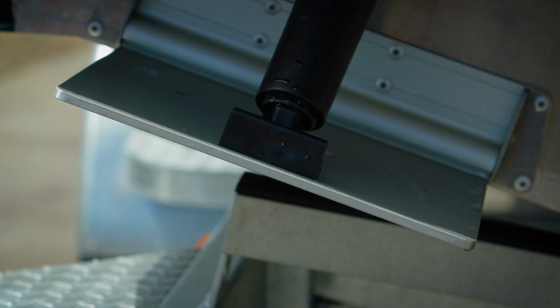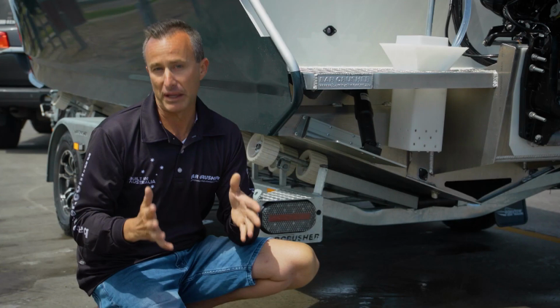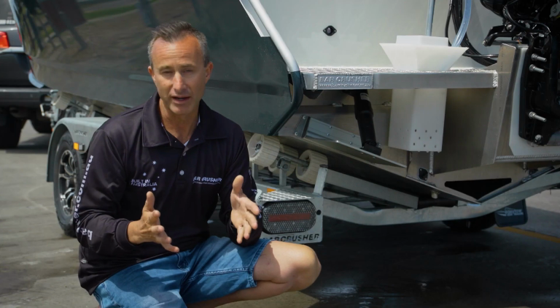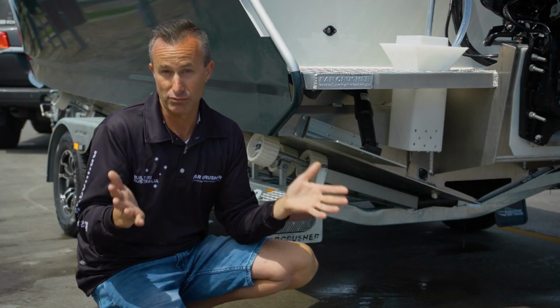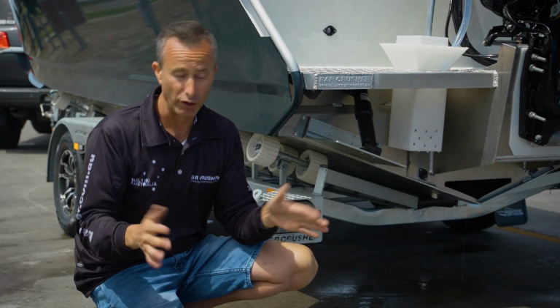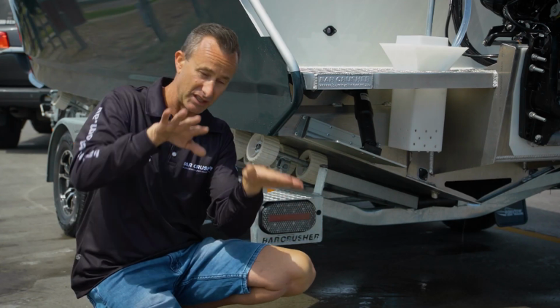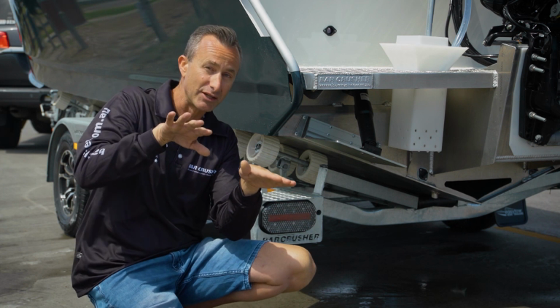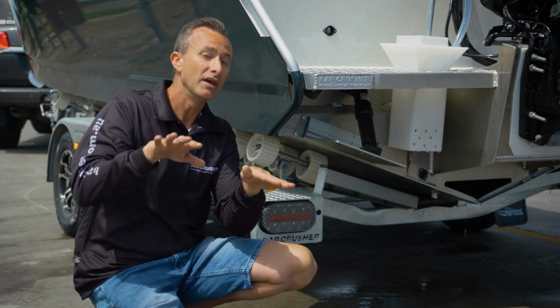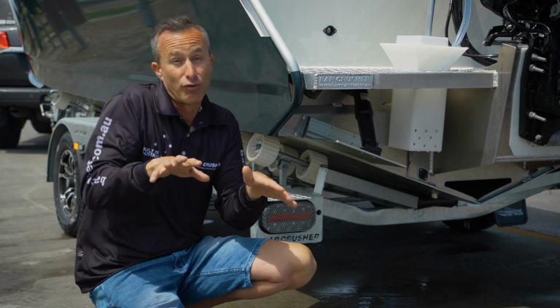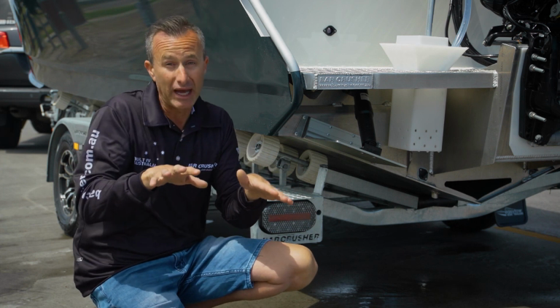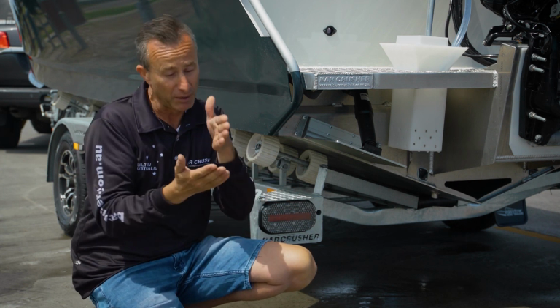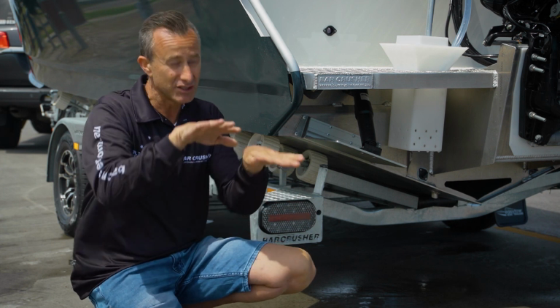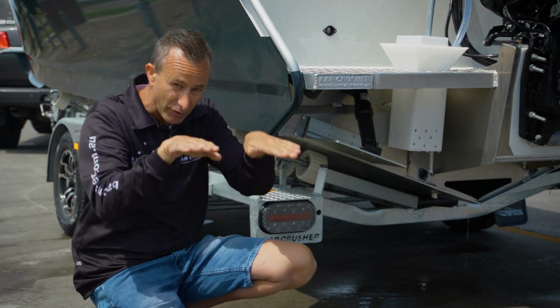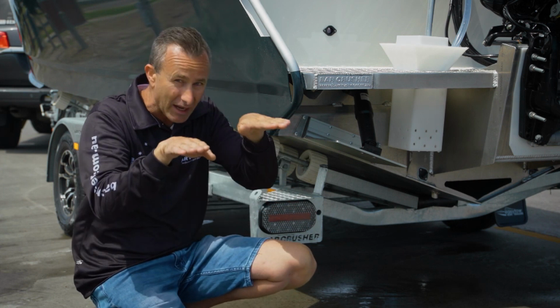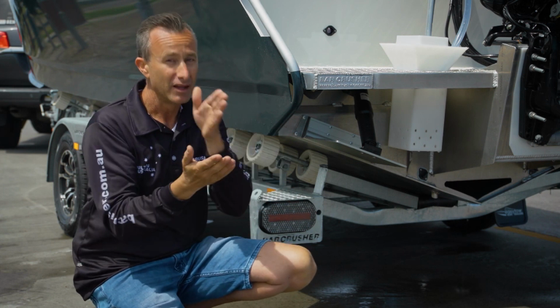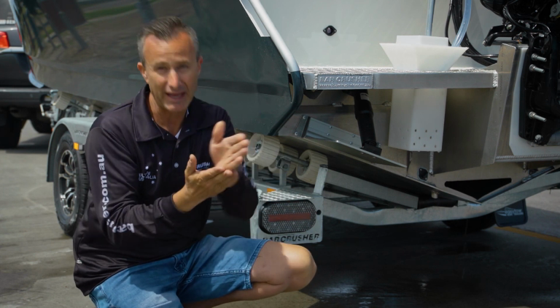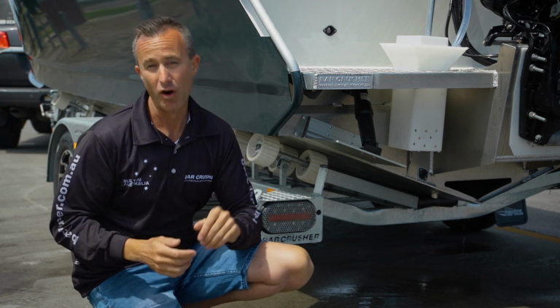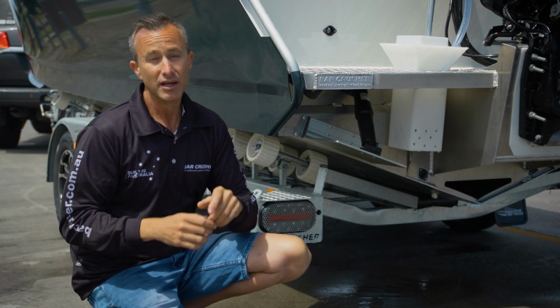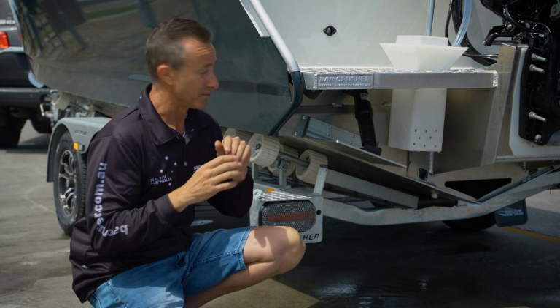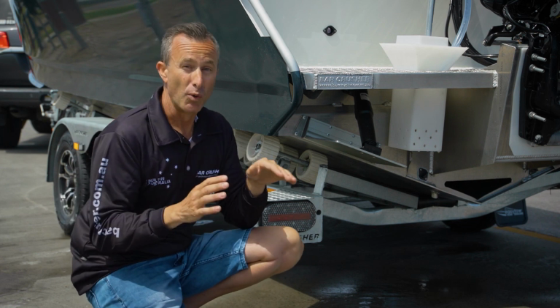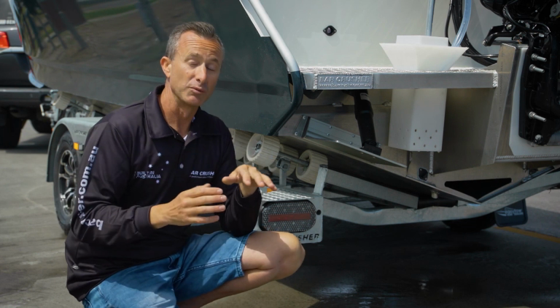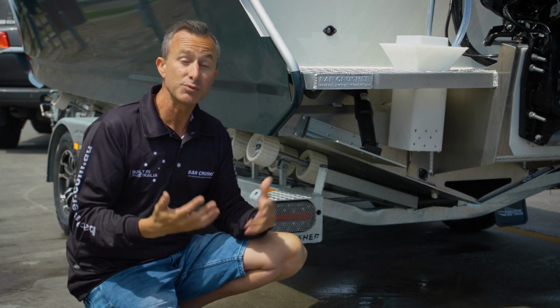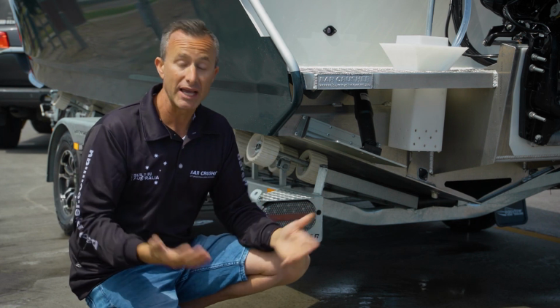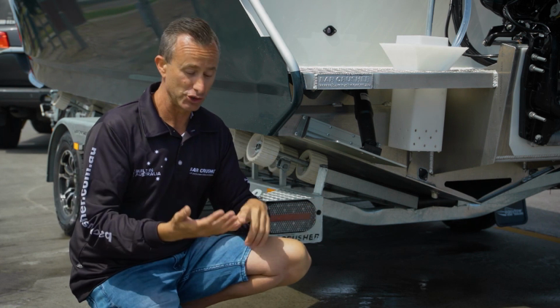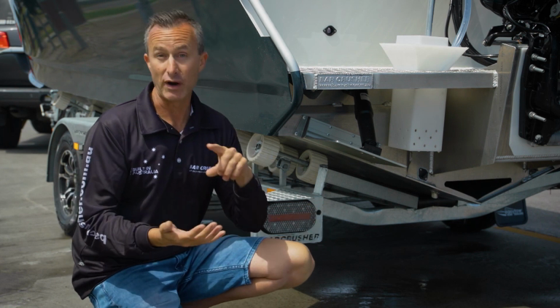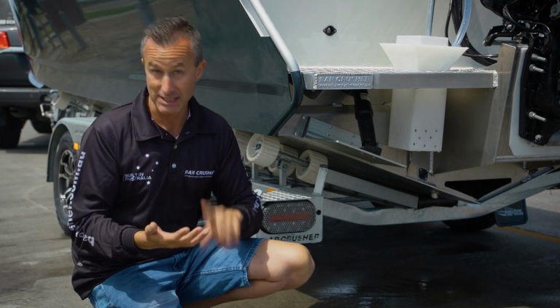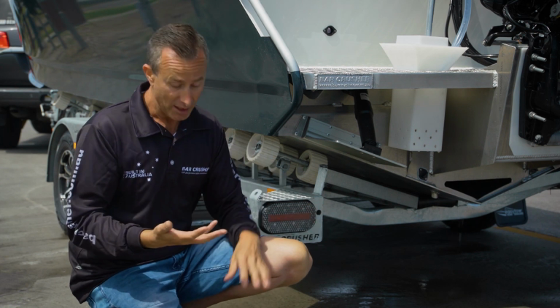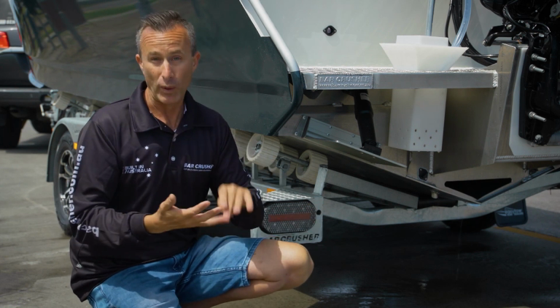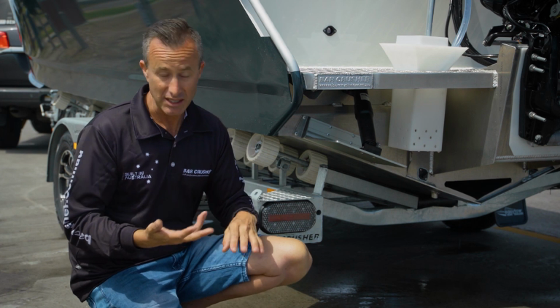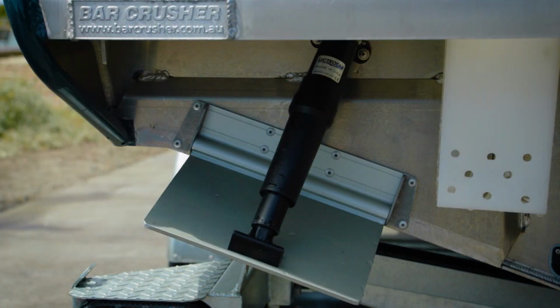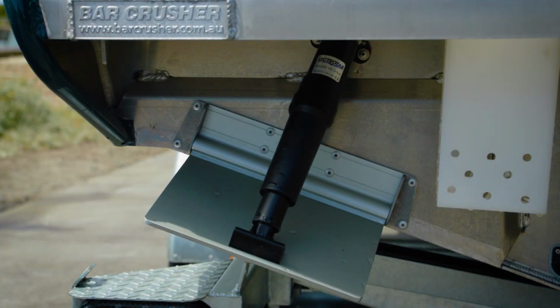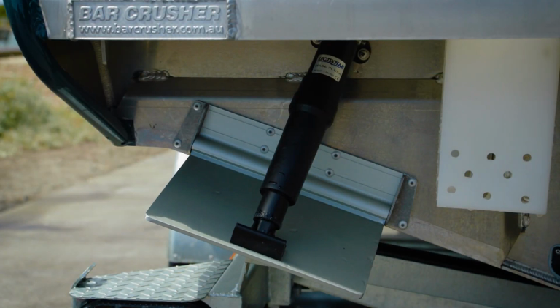Once a boat is riding directly on its keel, you'll get the best ride — that's the reality of it. If it leans a little bit it'll ride okay, but if you can just level it back up and get that good ride, it's going to be much more comfortable. This will change as you change direction in the sea, with wind conditions, or if people move around in the boat.